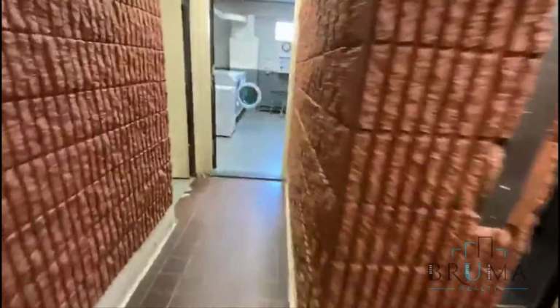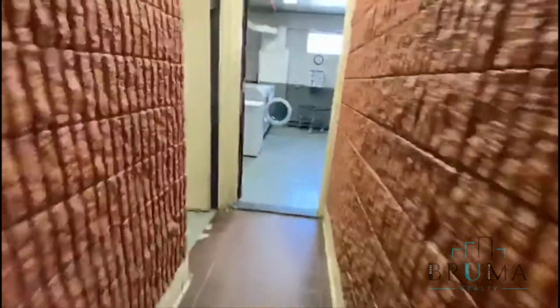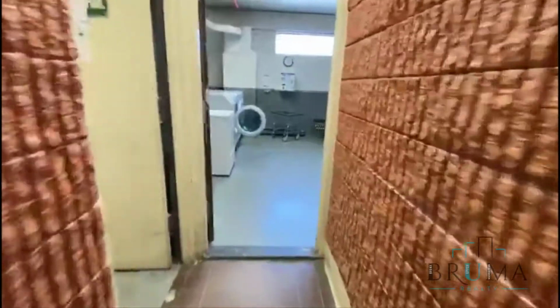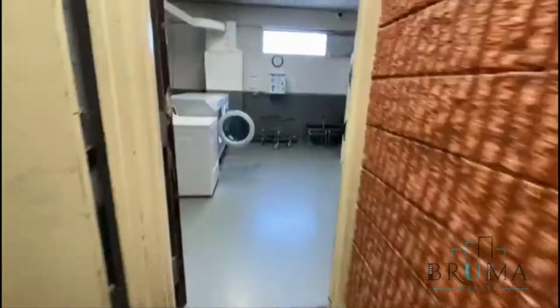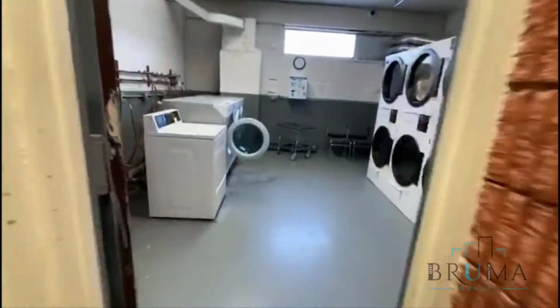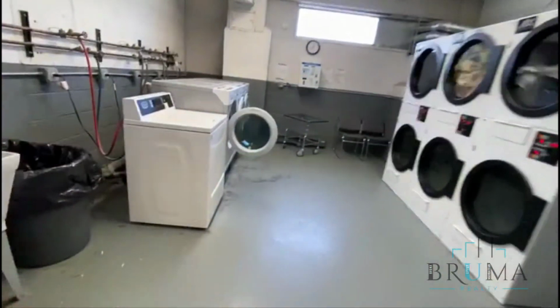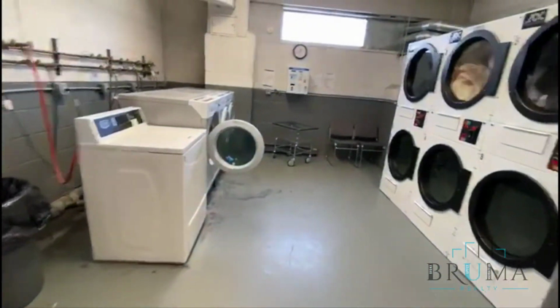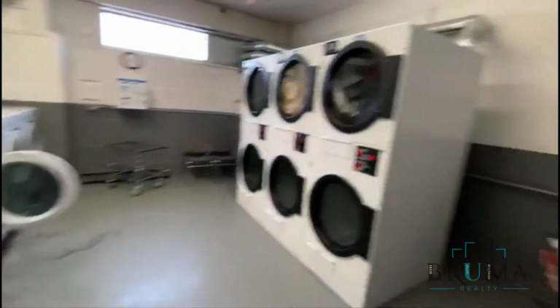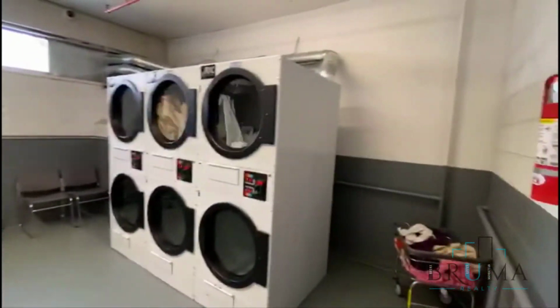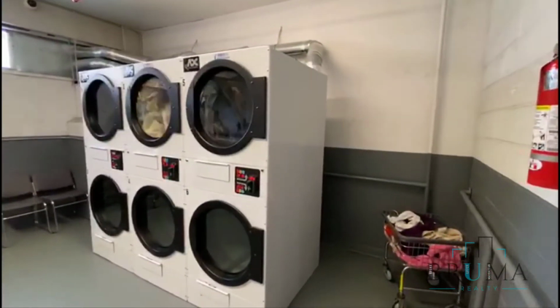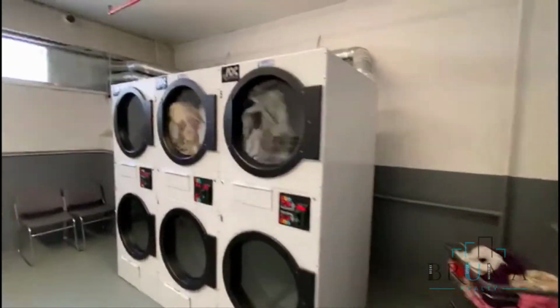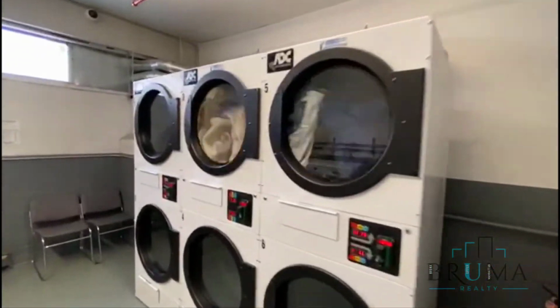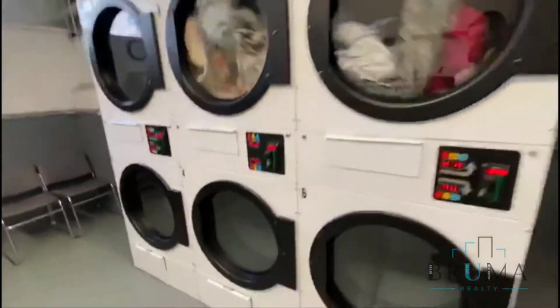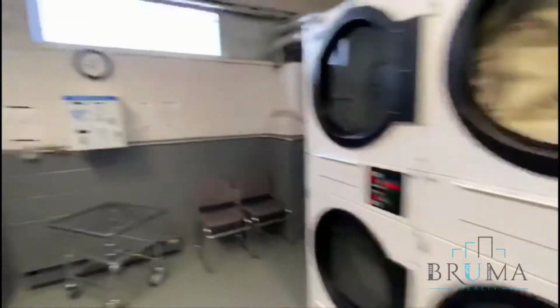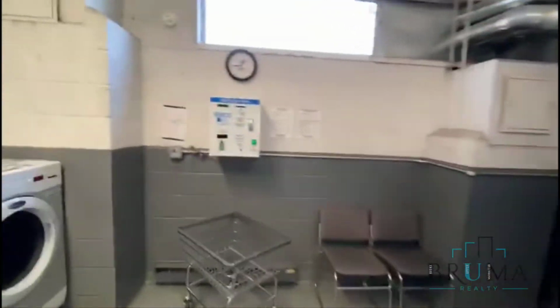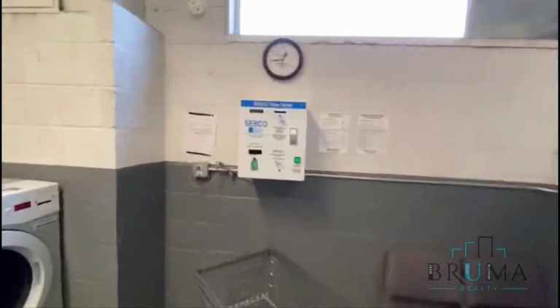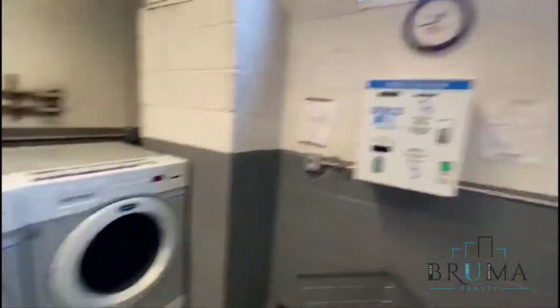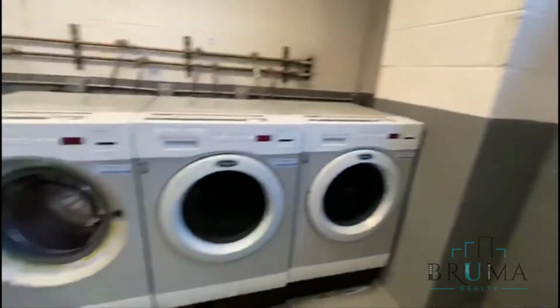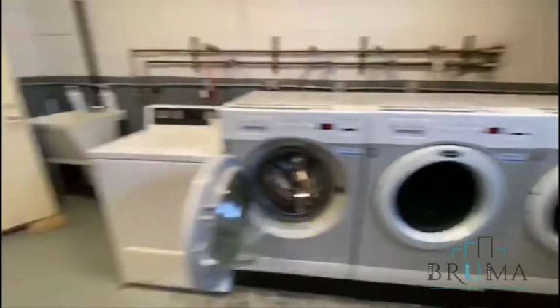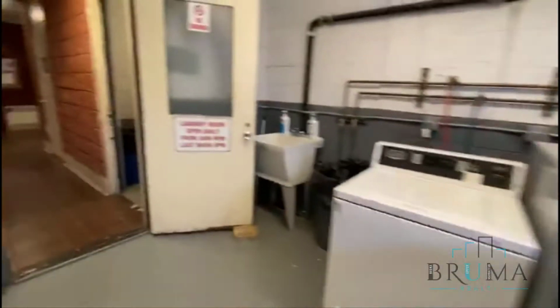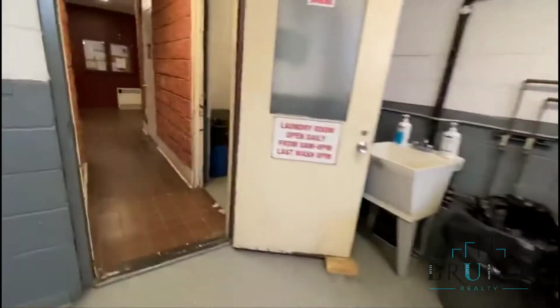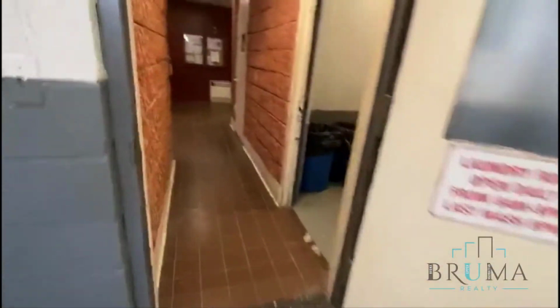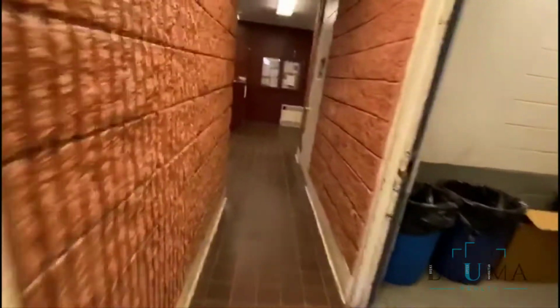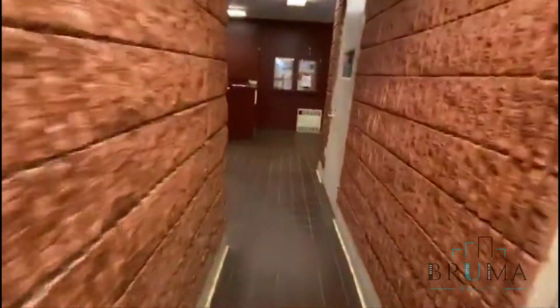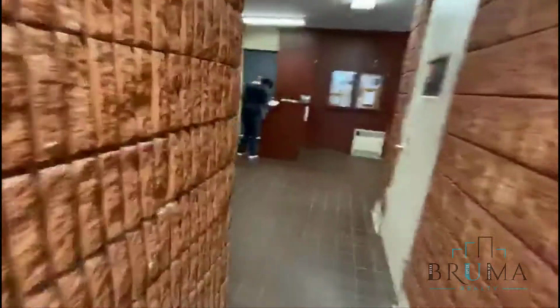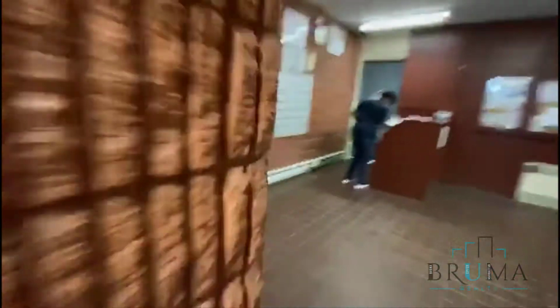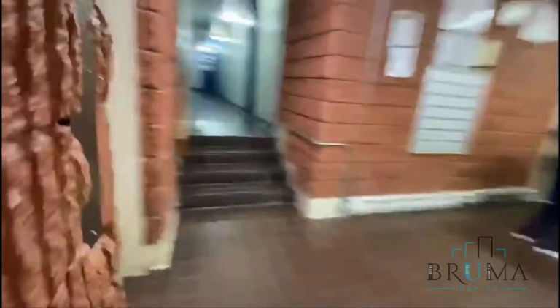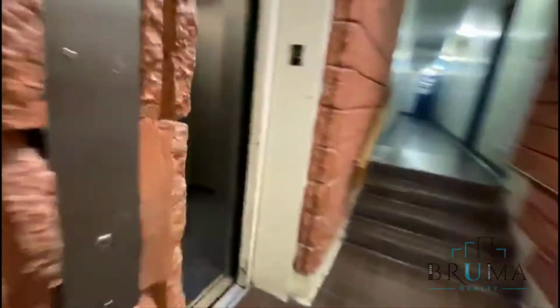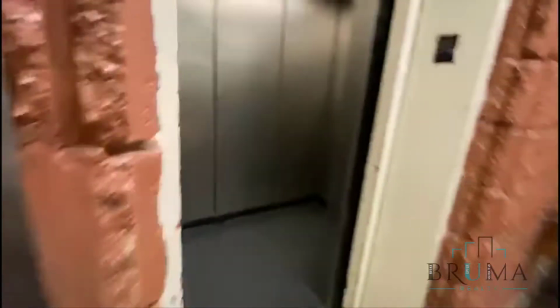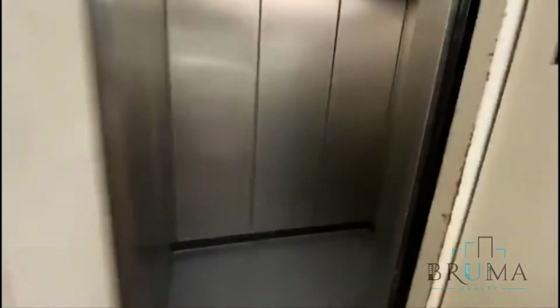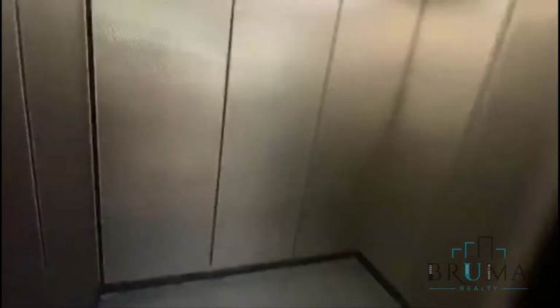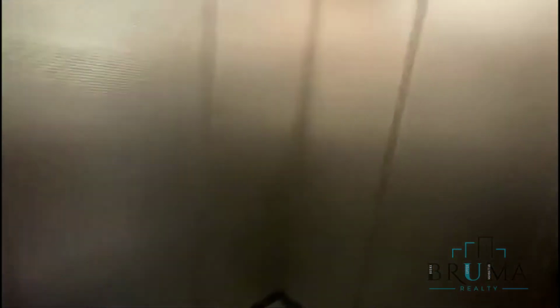Laundry on the first floor, card operated. Head to the elevator — apartment is on the second floor.